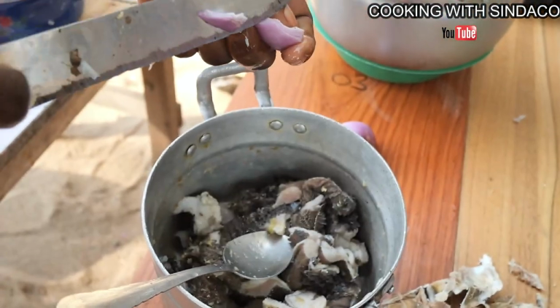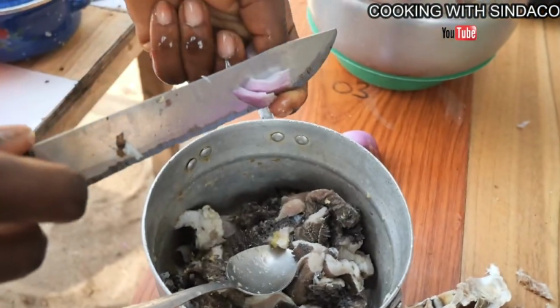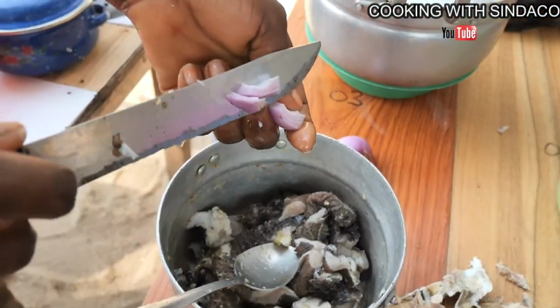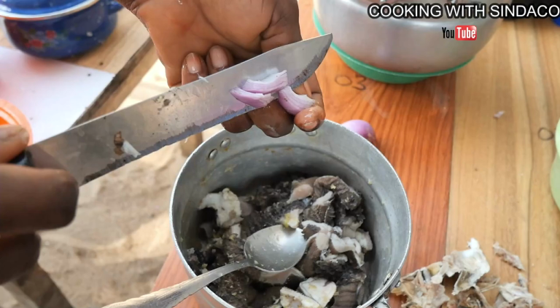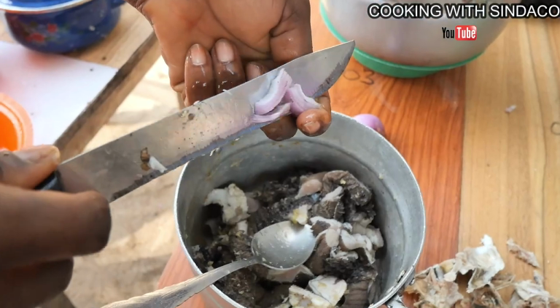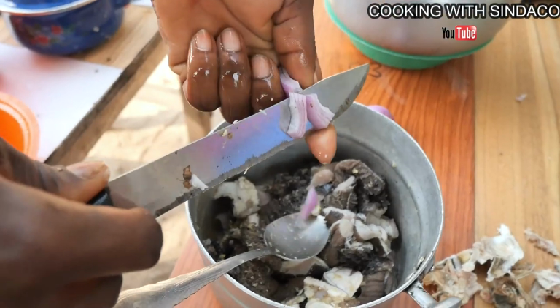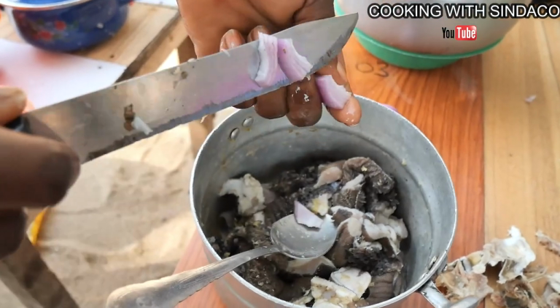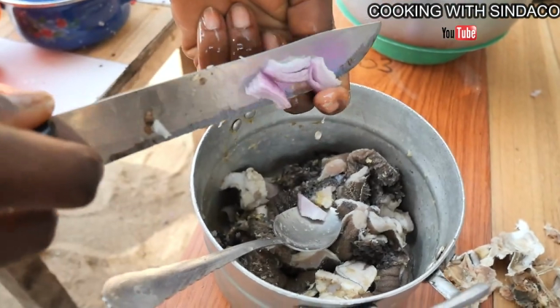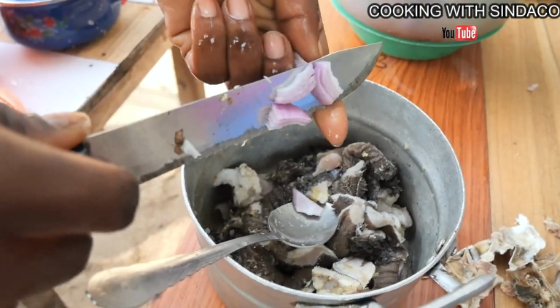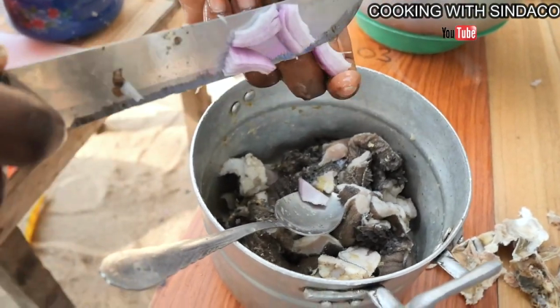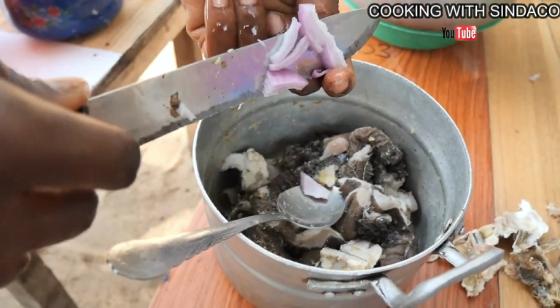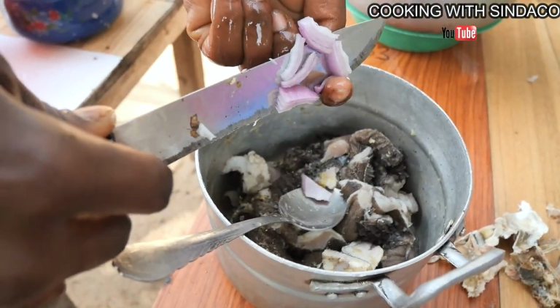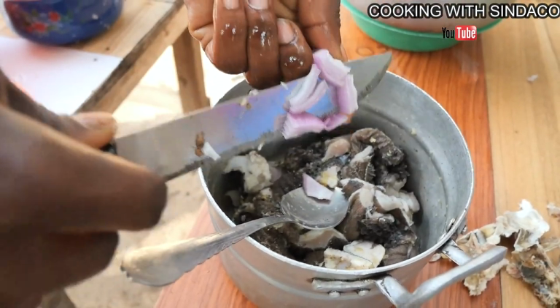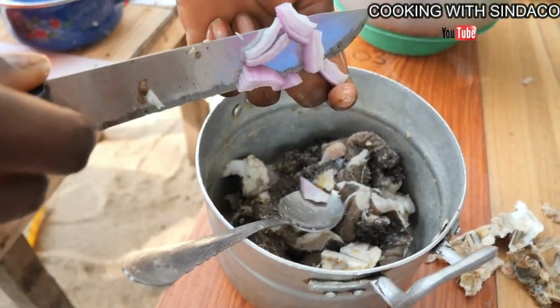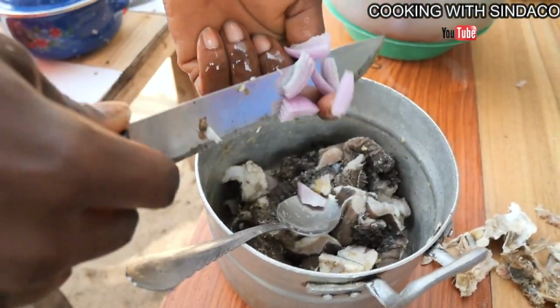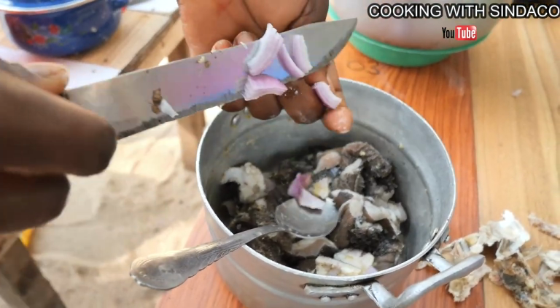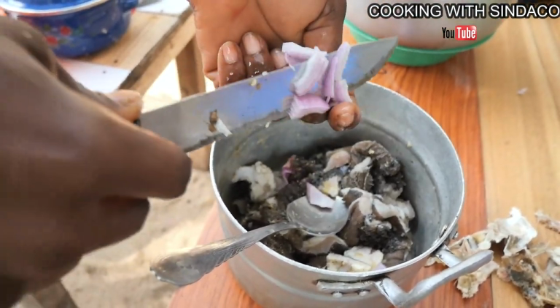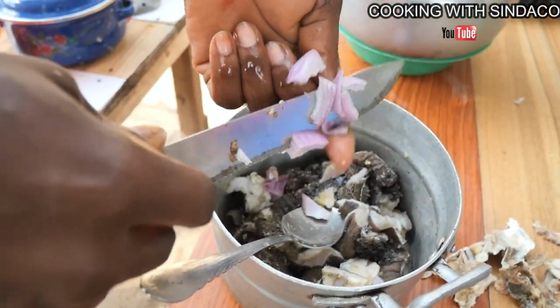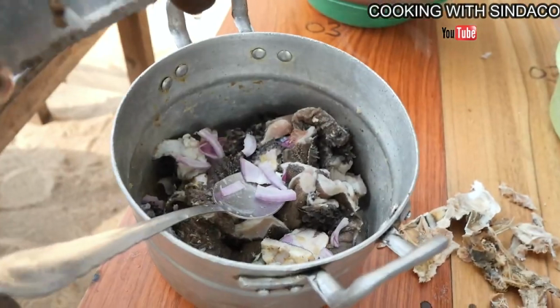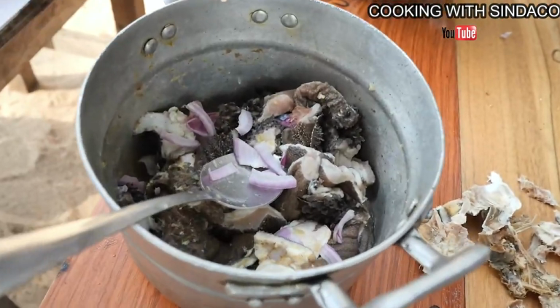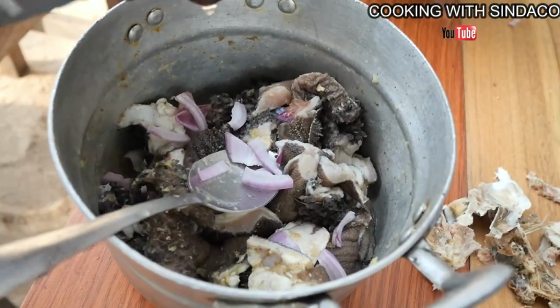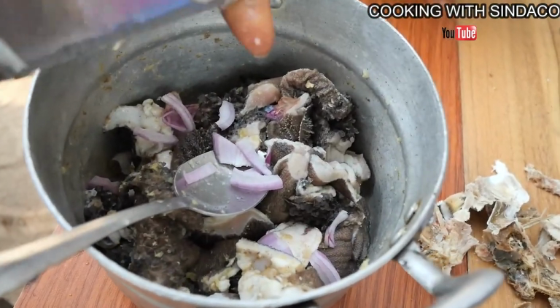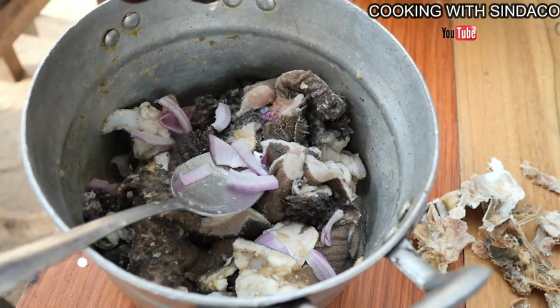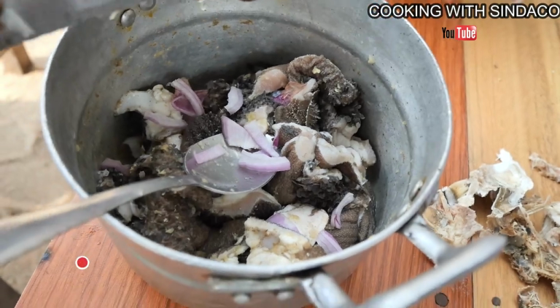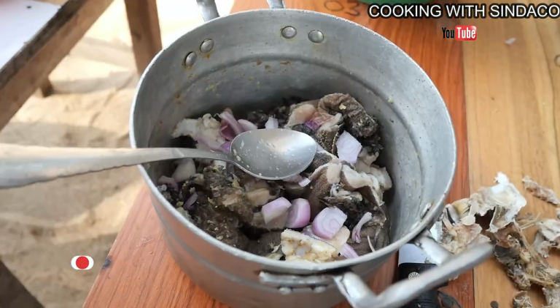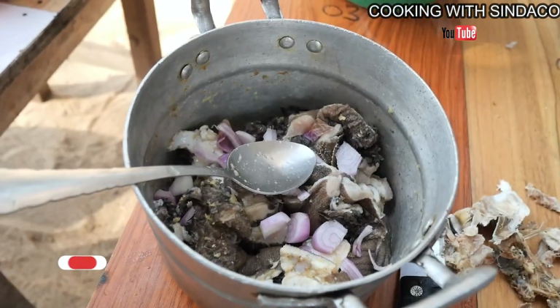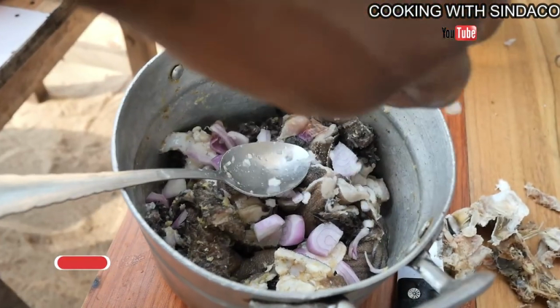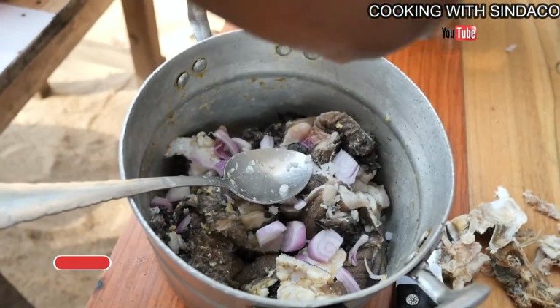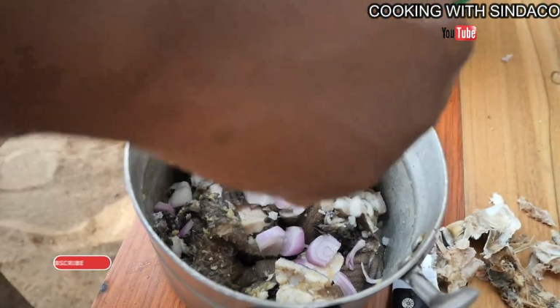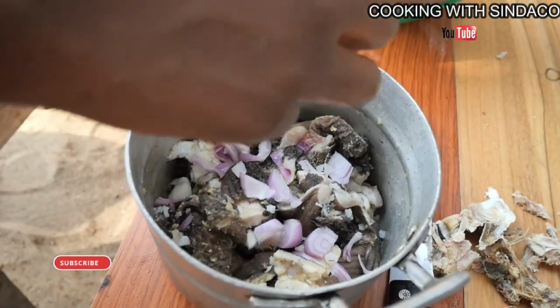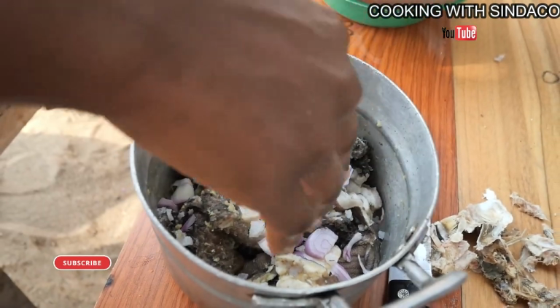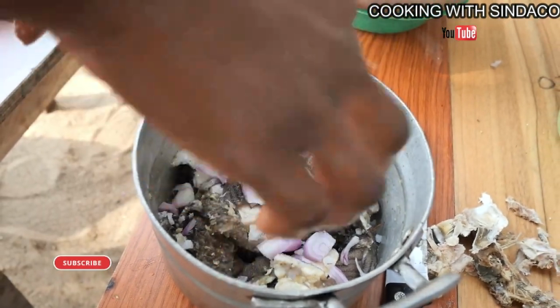So apart from grinding the onion, we need to chop some and add it to give that flavor. And a bit of salt to taste.